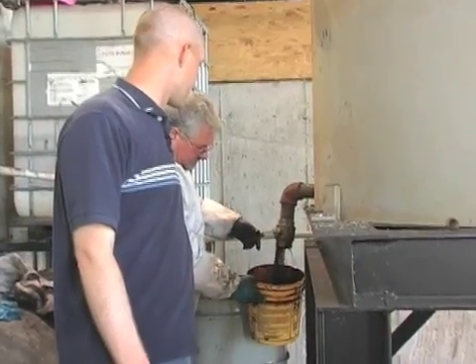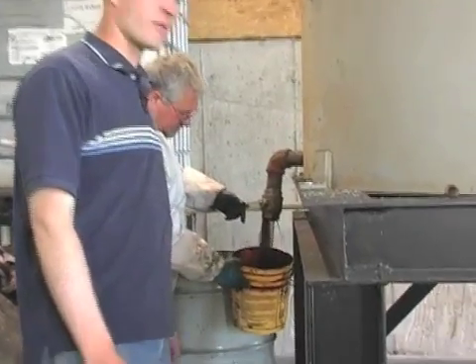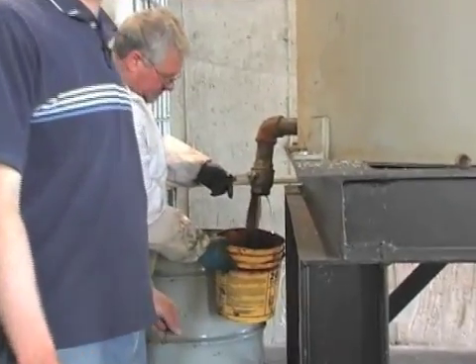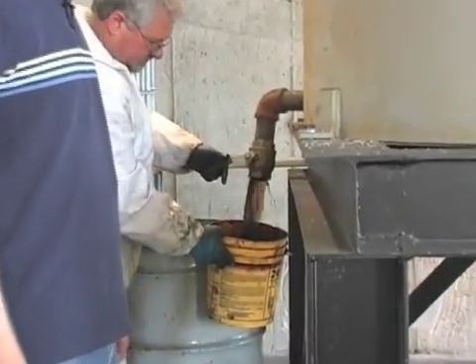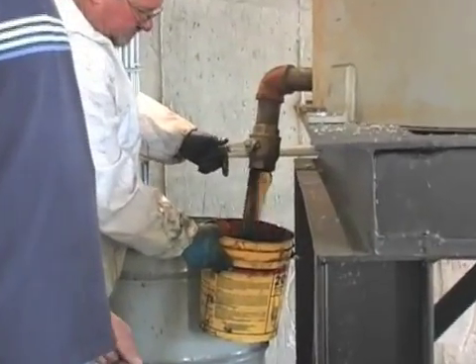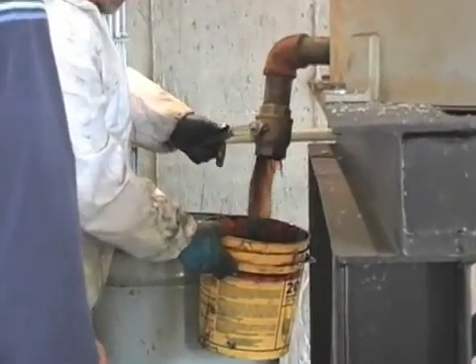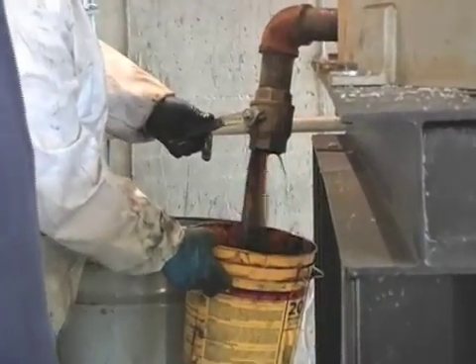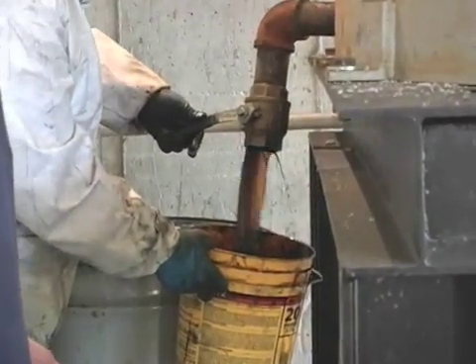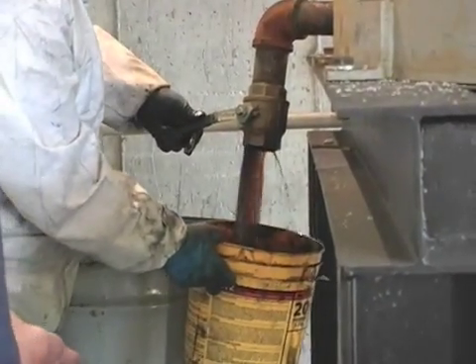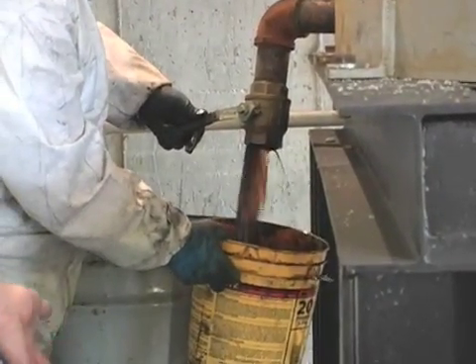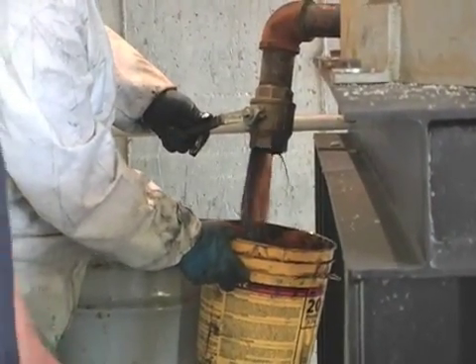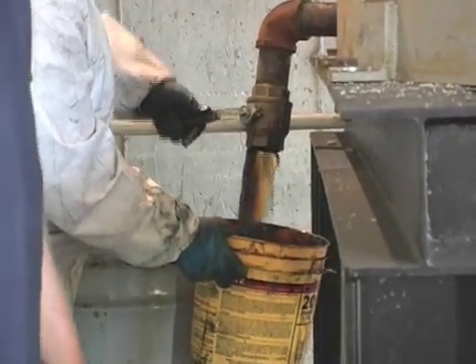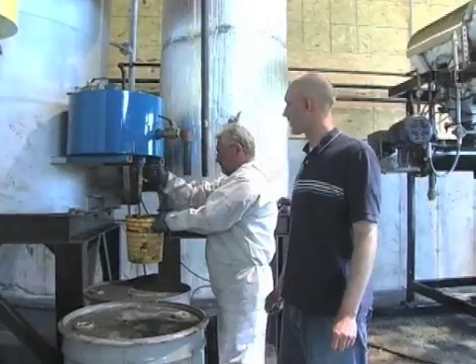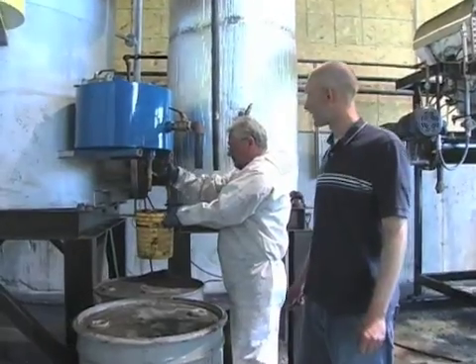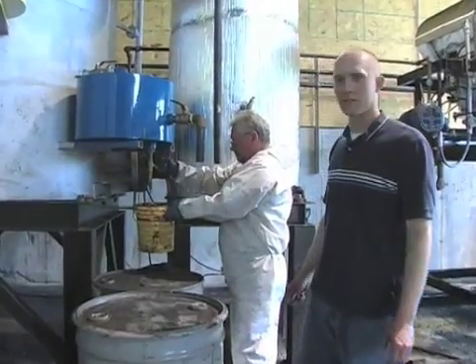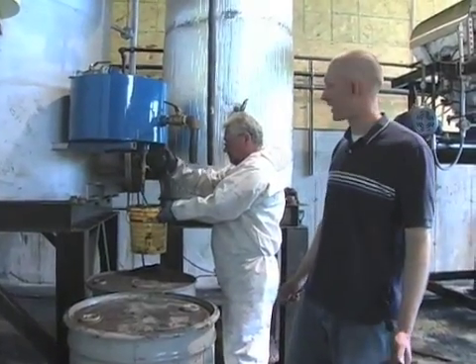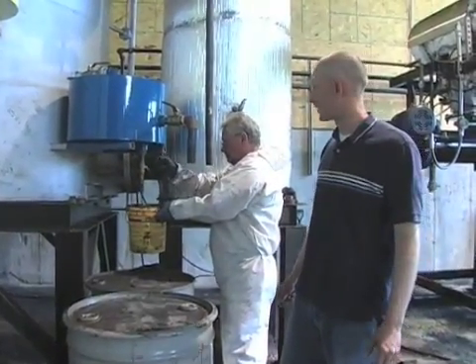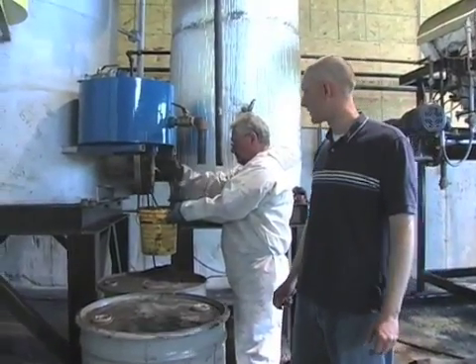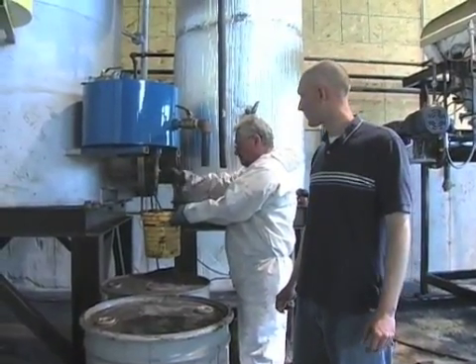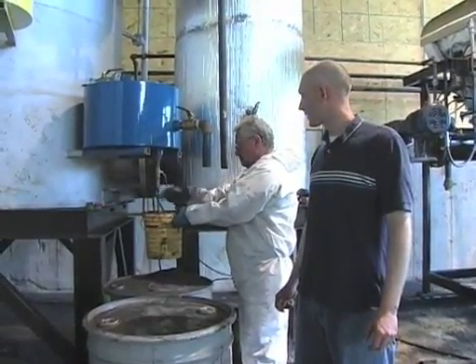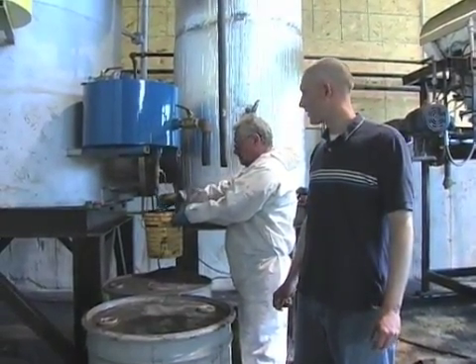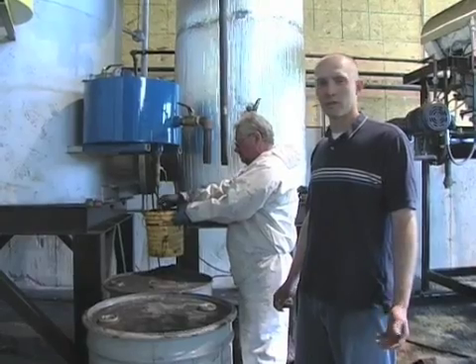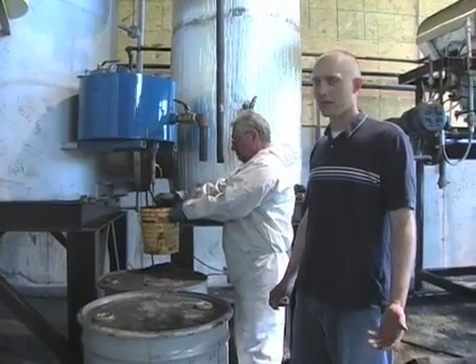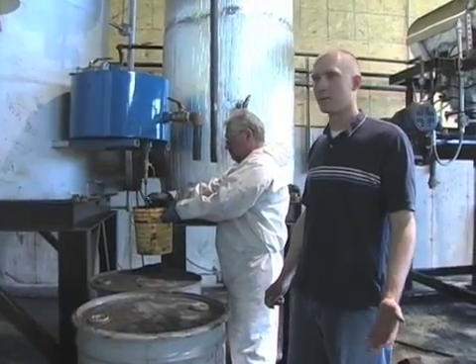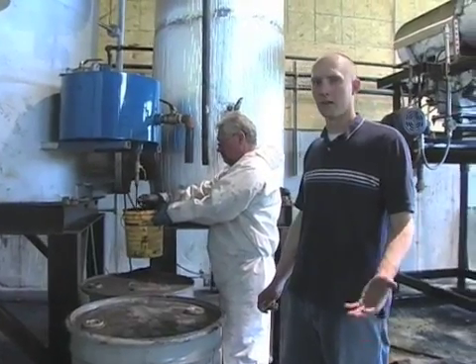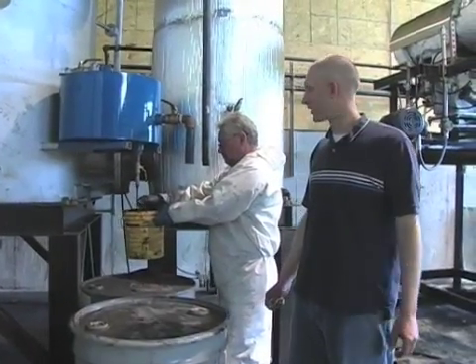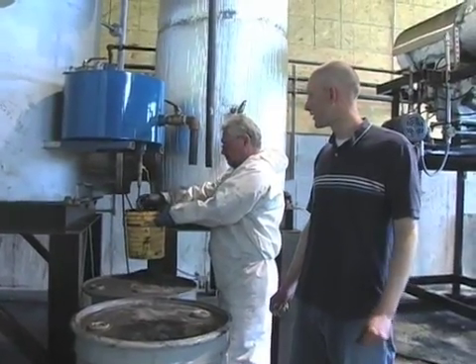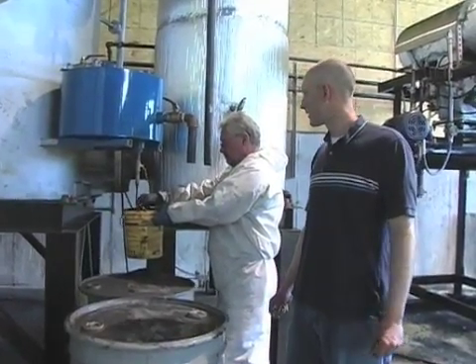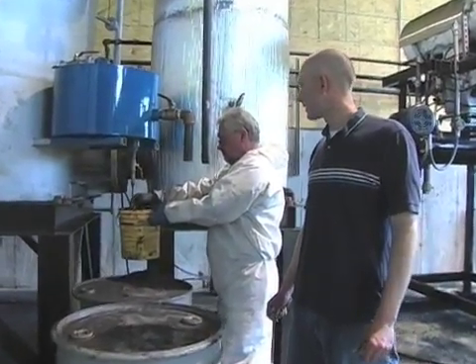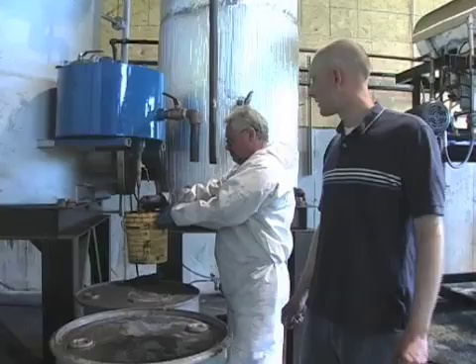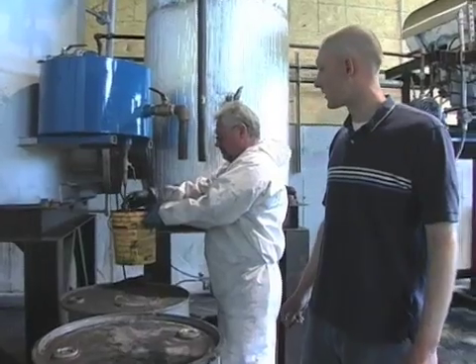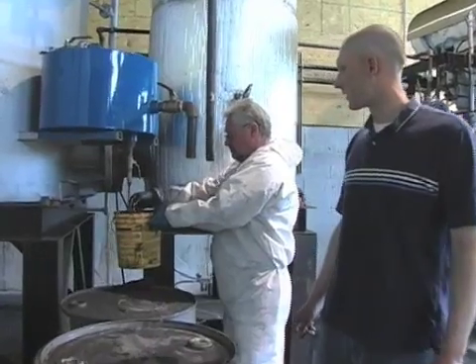We get about a gallon of oil from every 20 pounds of tire, which is basically a gallon per tire. The lighter fraction is more like a gasoline type. It's still dirty but it just has to be cleaned out, filtered. You can see it's very light.